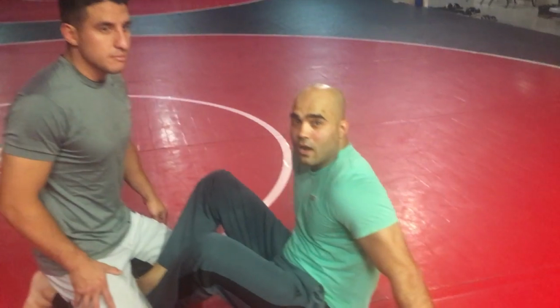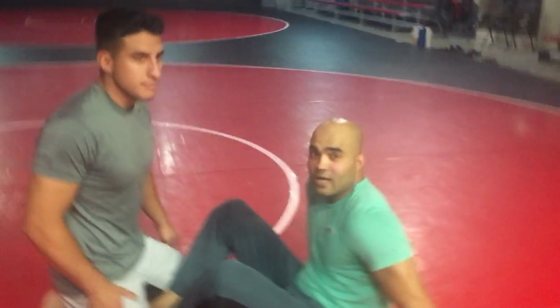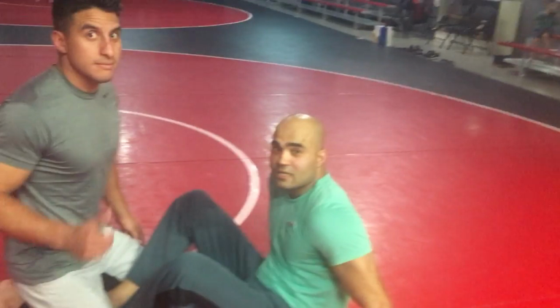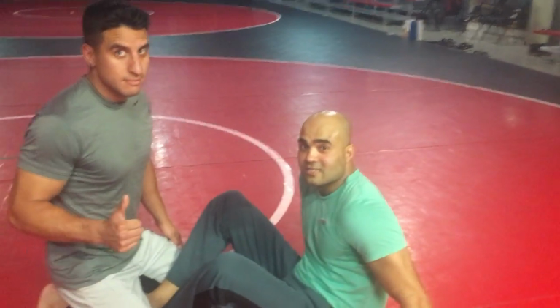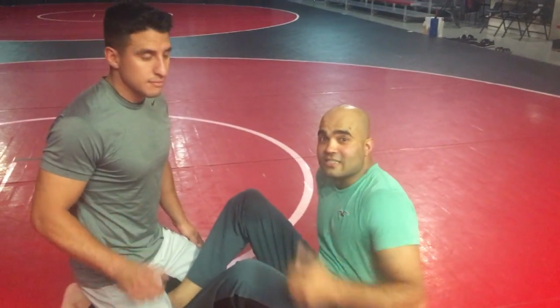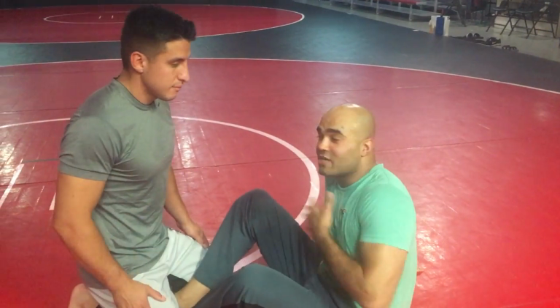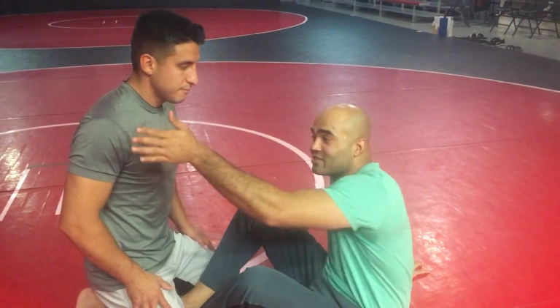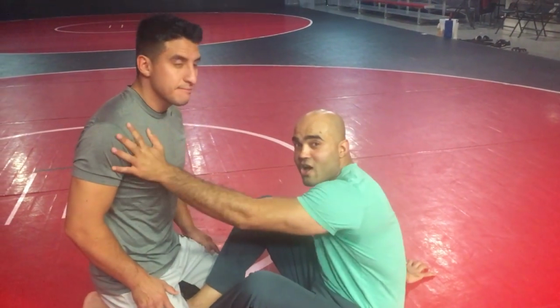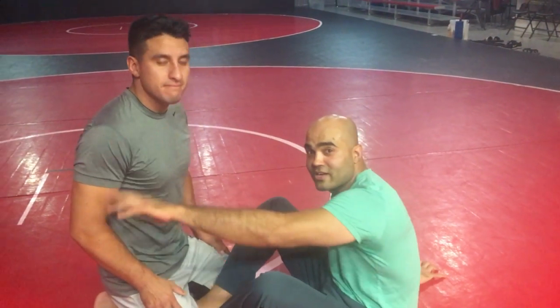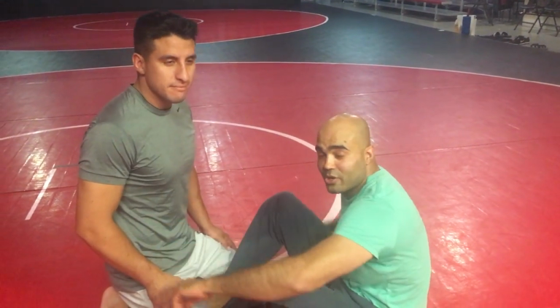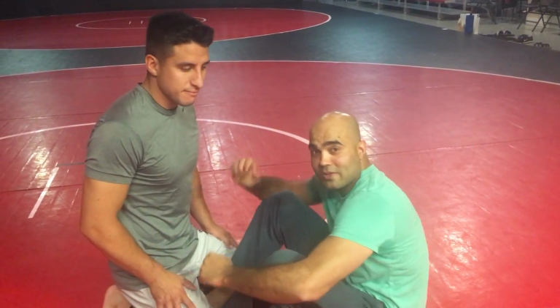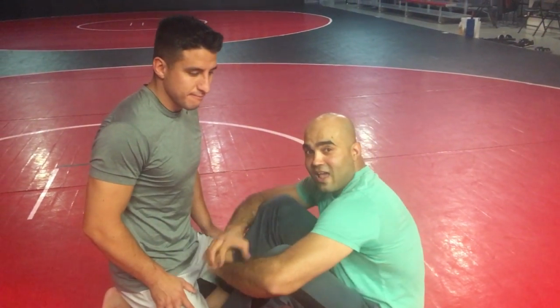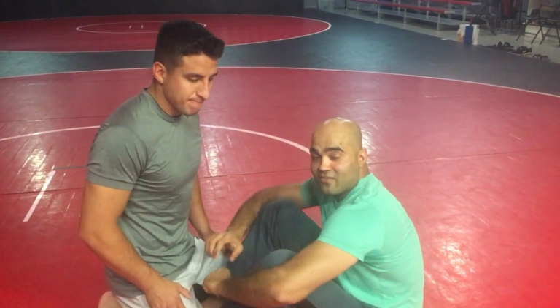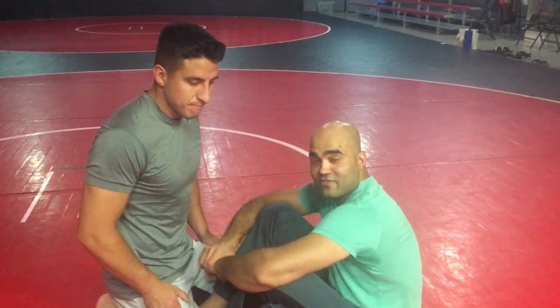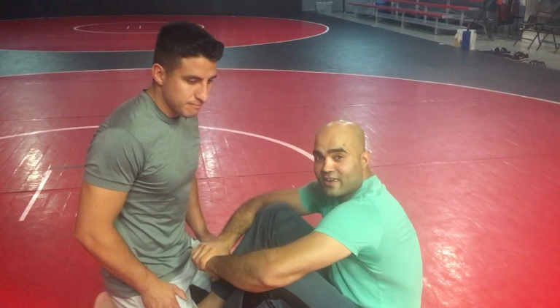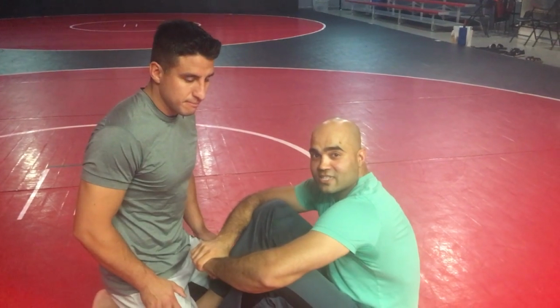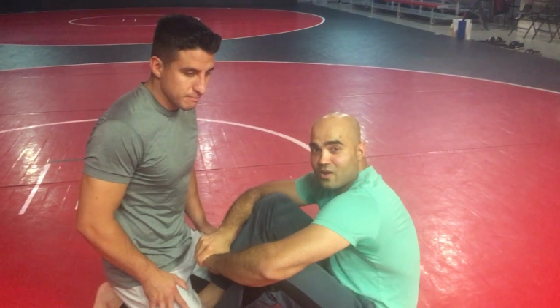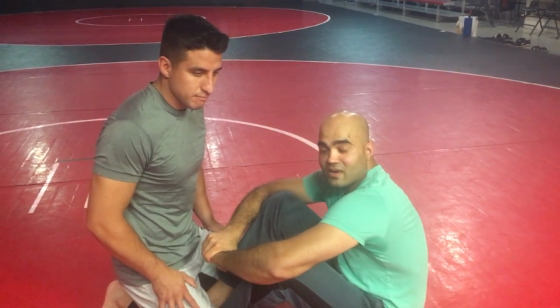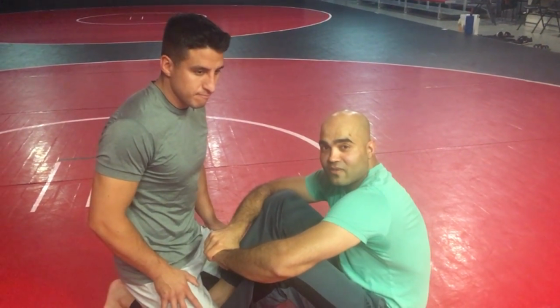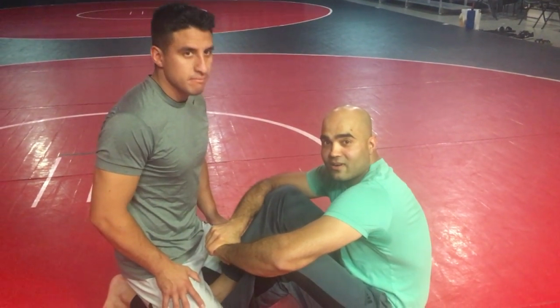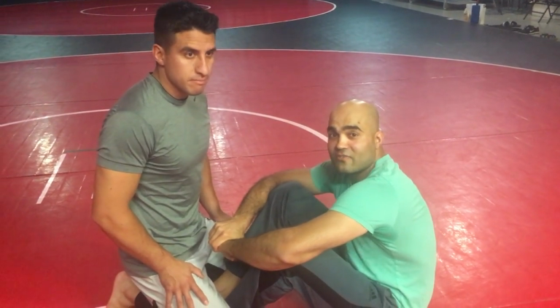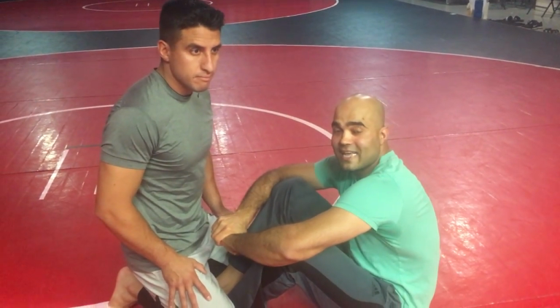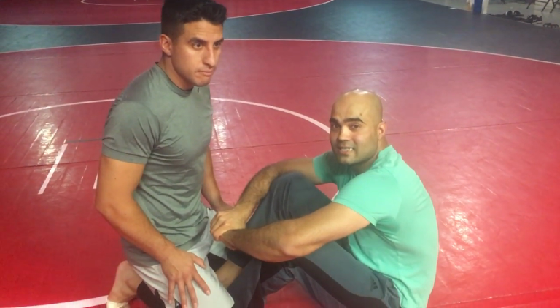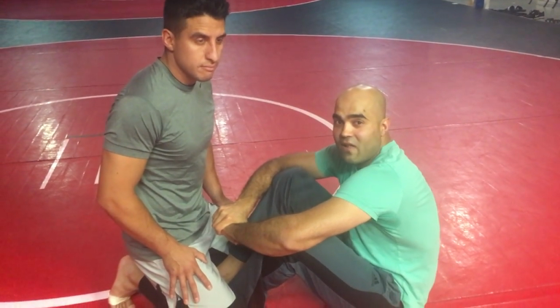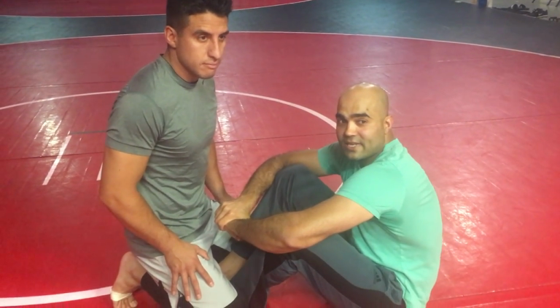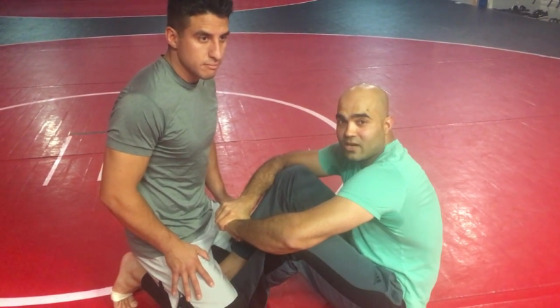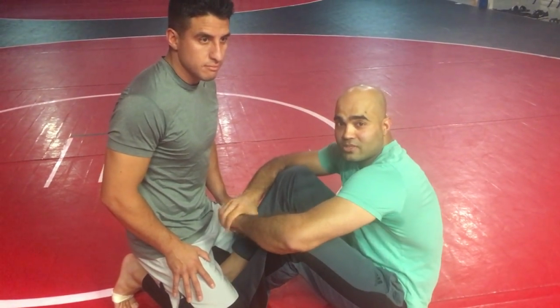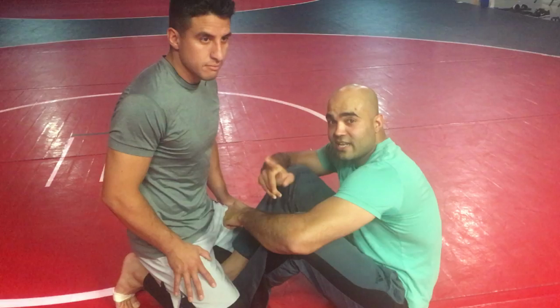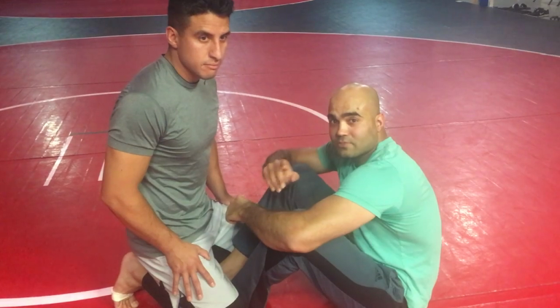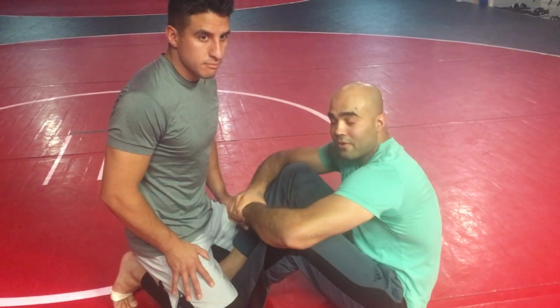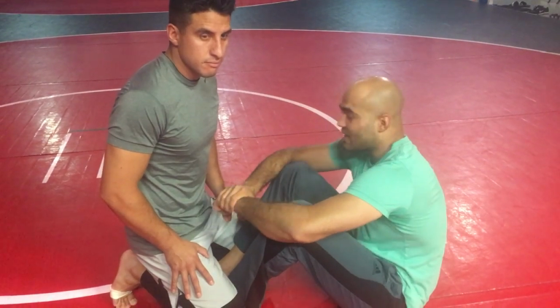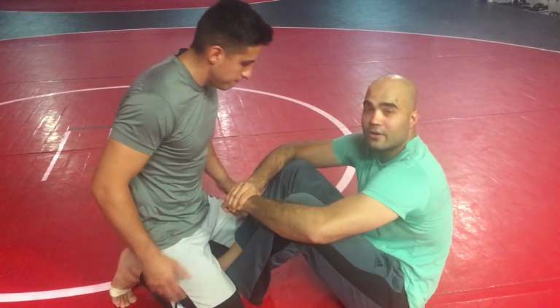Alright guys, it's Sash, this is John. We're going to show you different variations from butterfly guard, different attacks, and we'll chain it. So here you go.